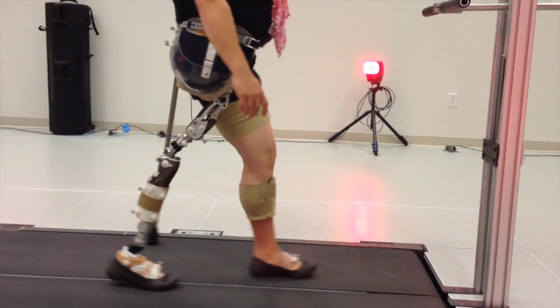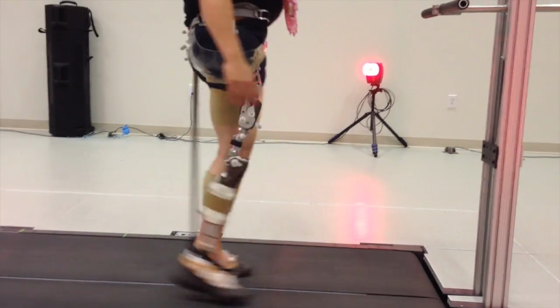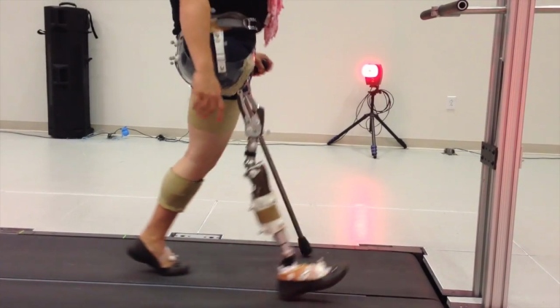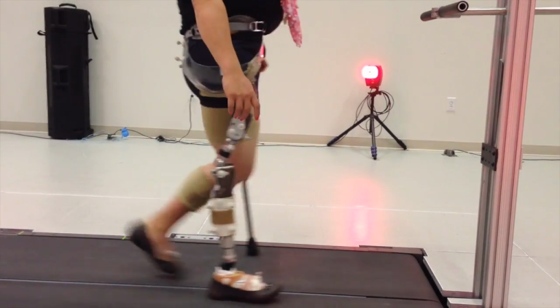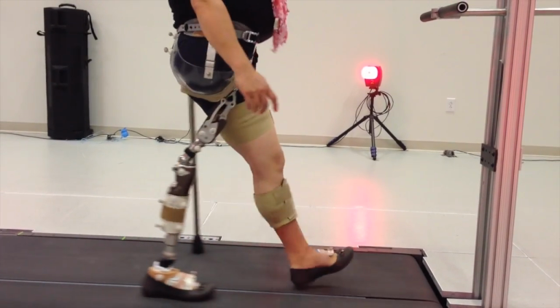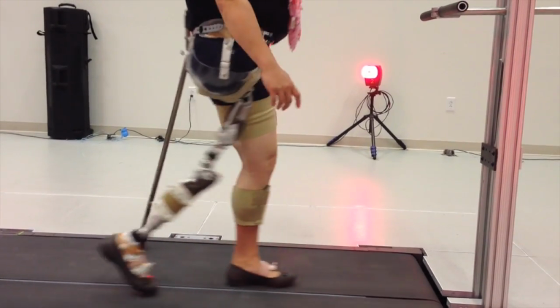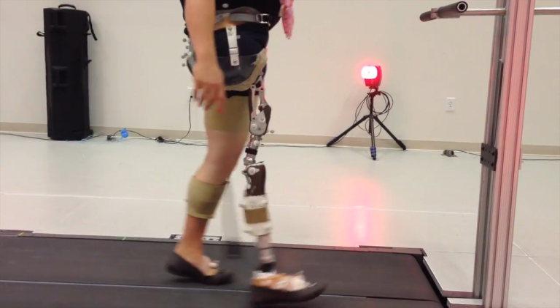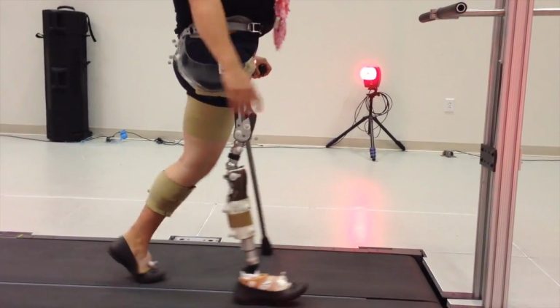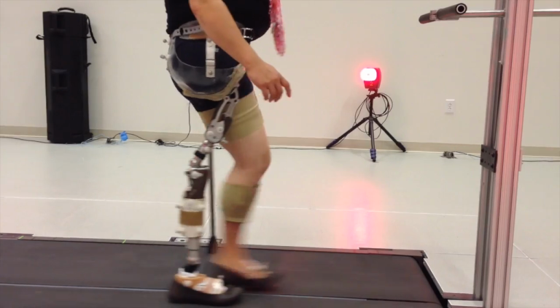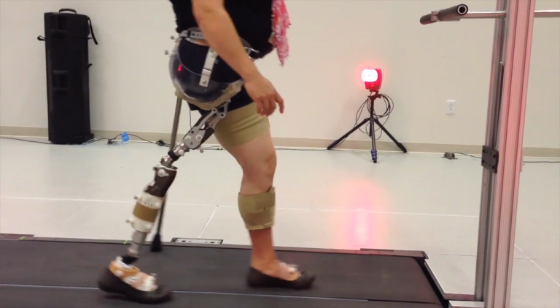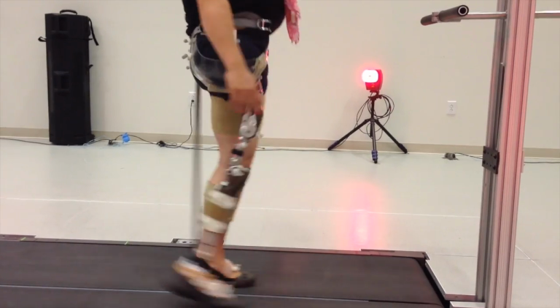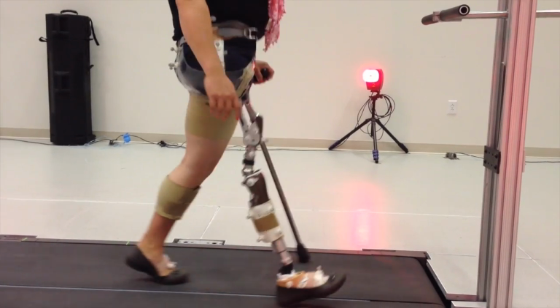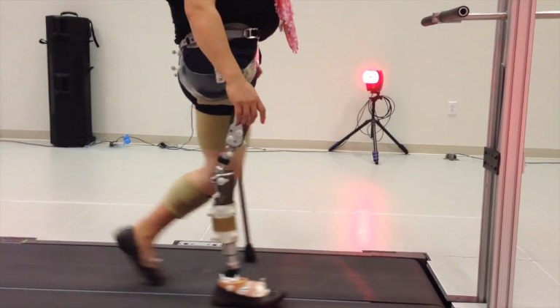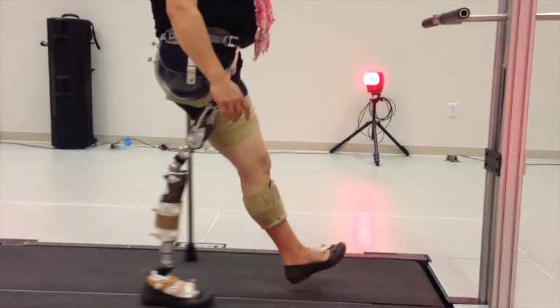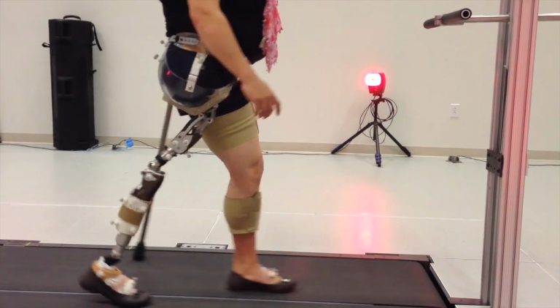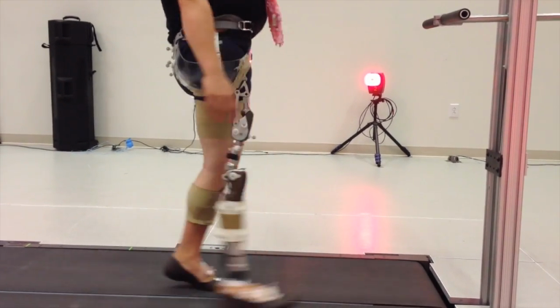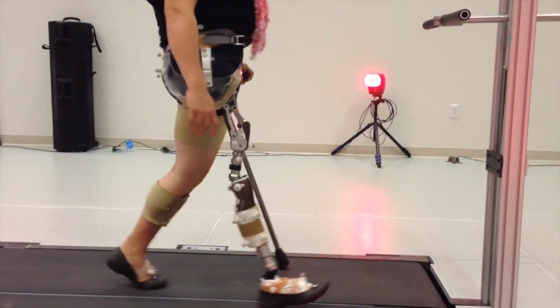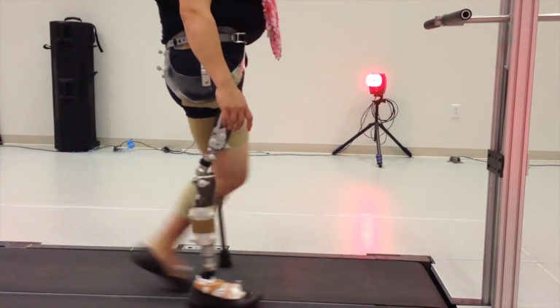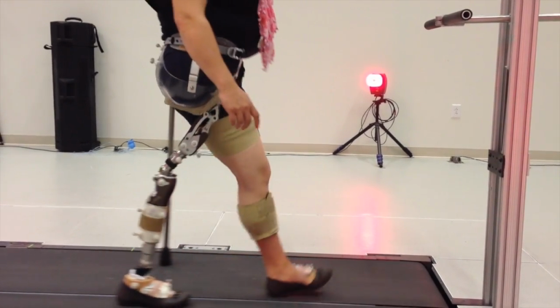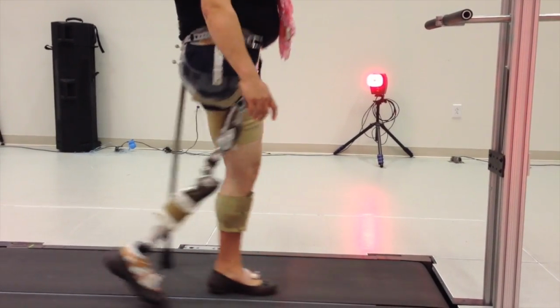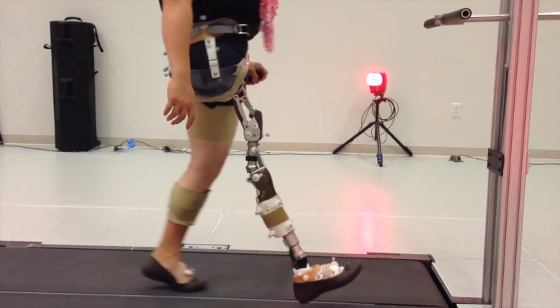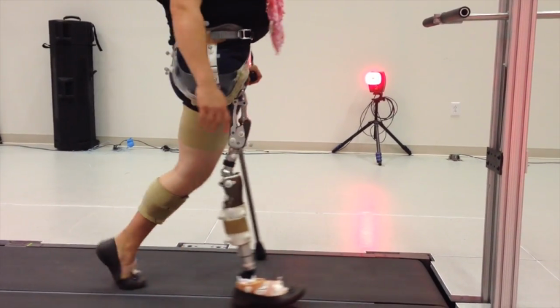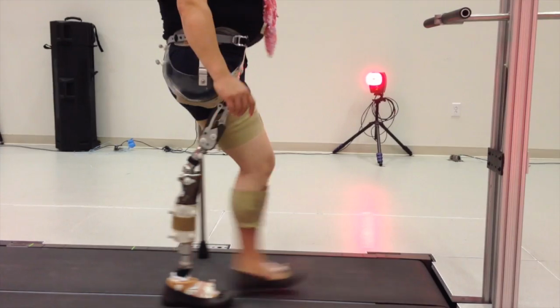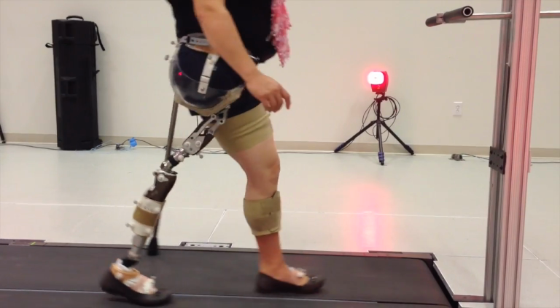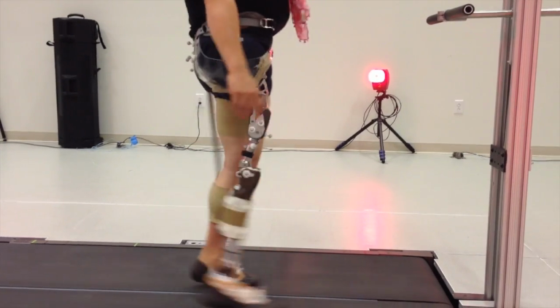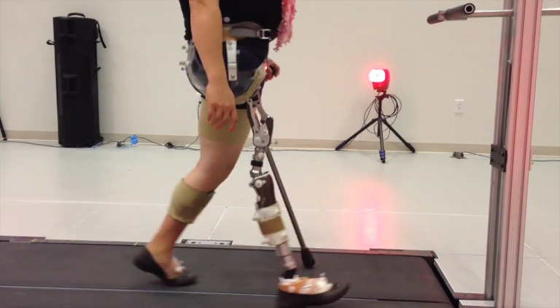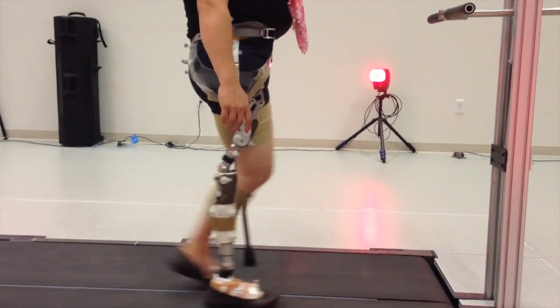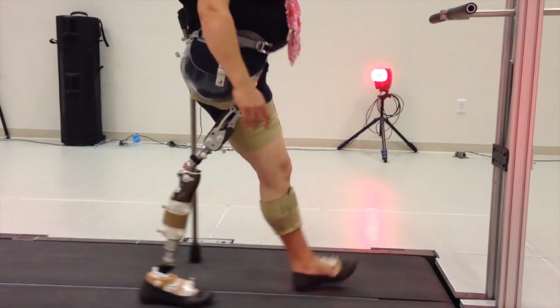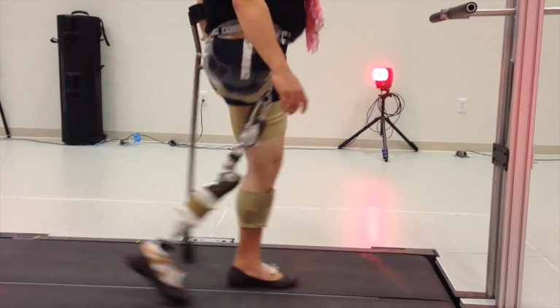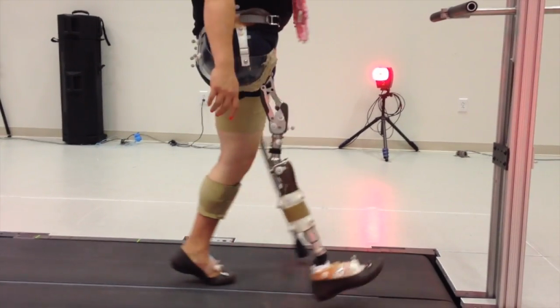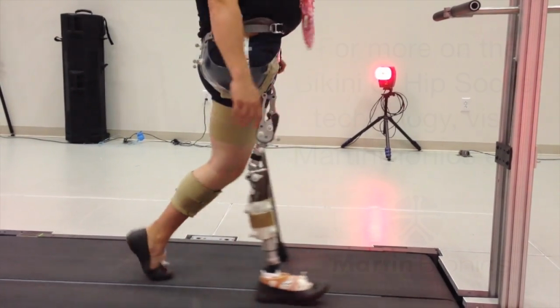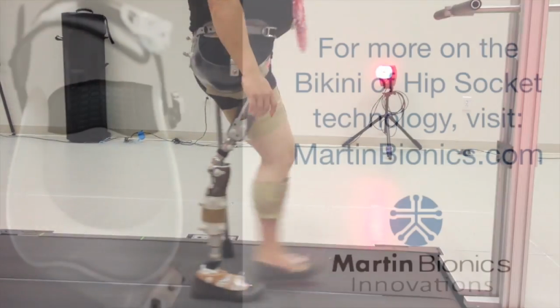And finally, many patients who come out of the more traditional hip socket designs will find that they will need to buy new pants, as the bikini socket is considerably smaller and more cosmetic under clothing.